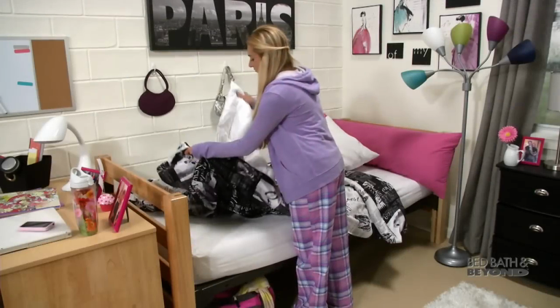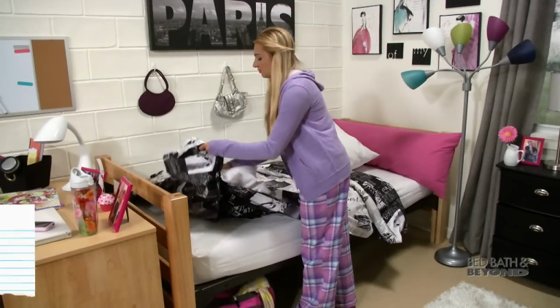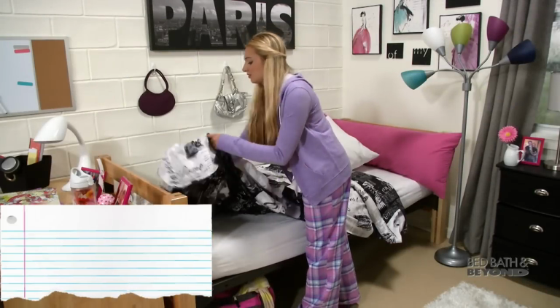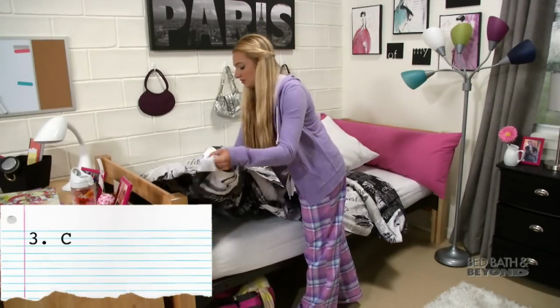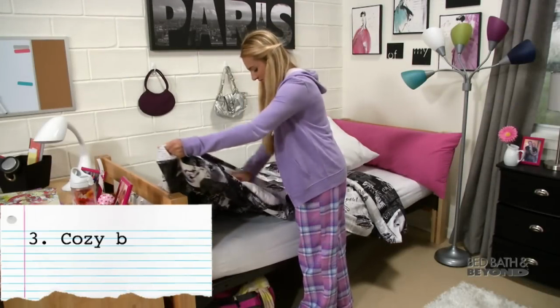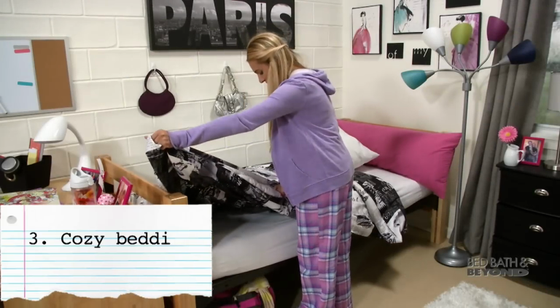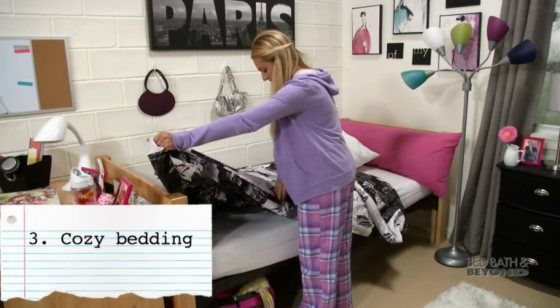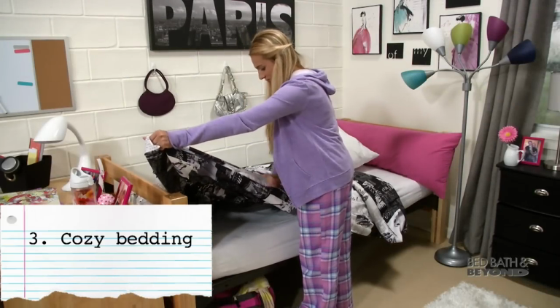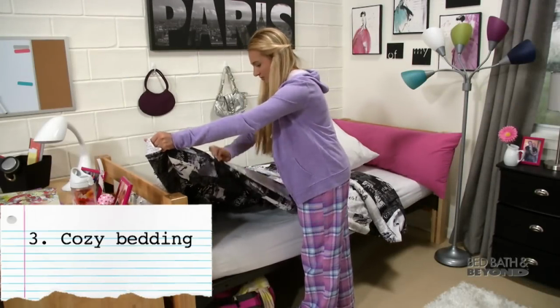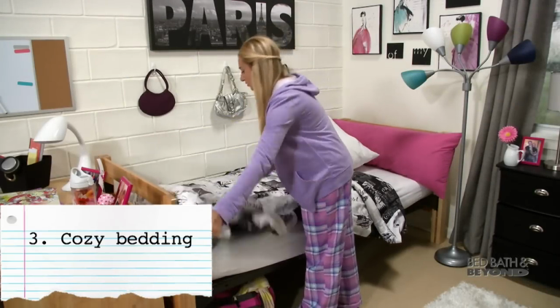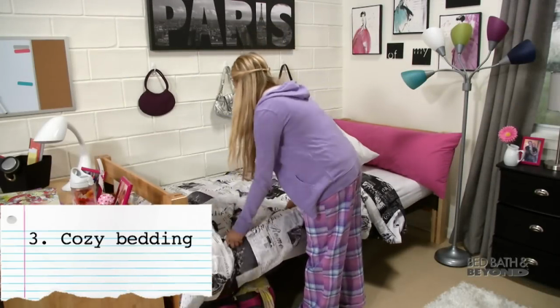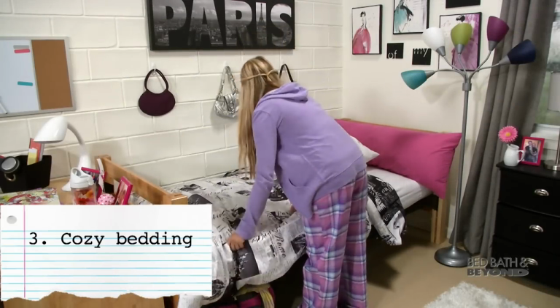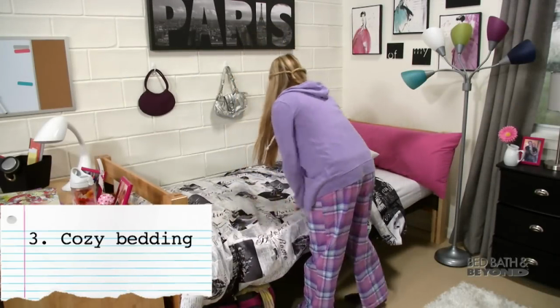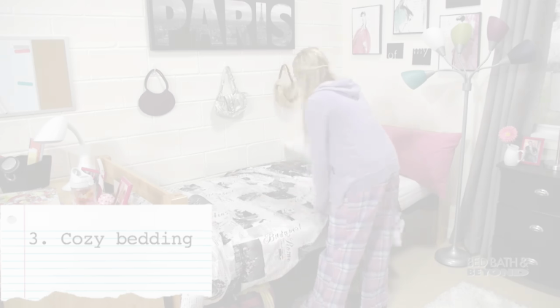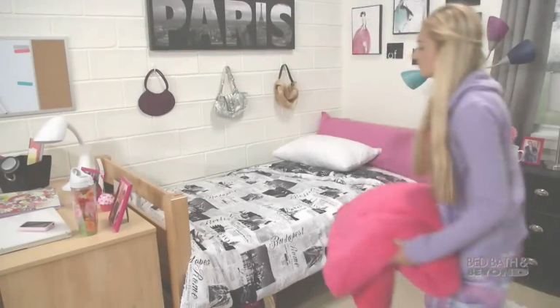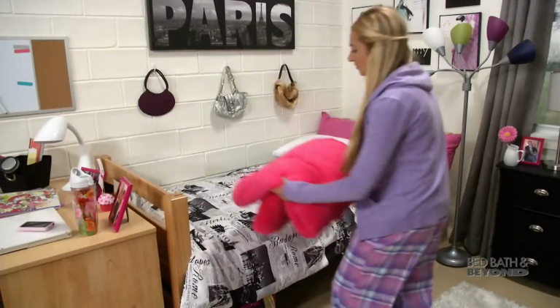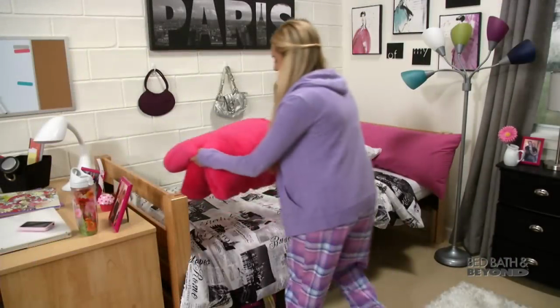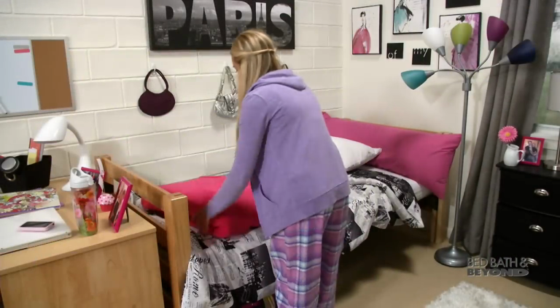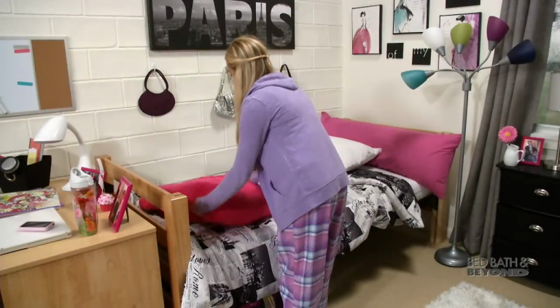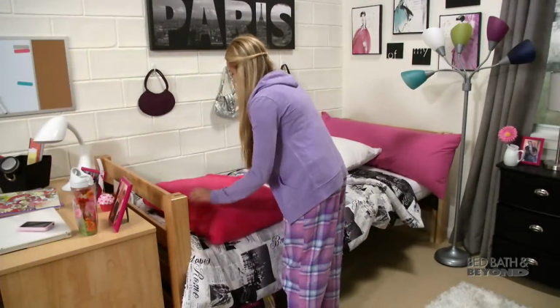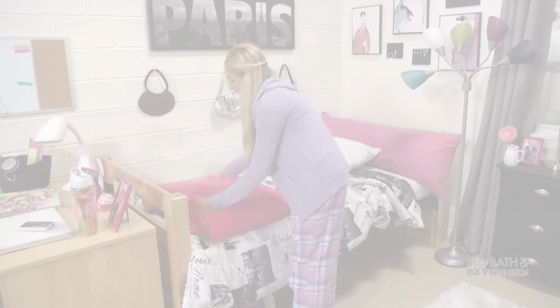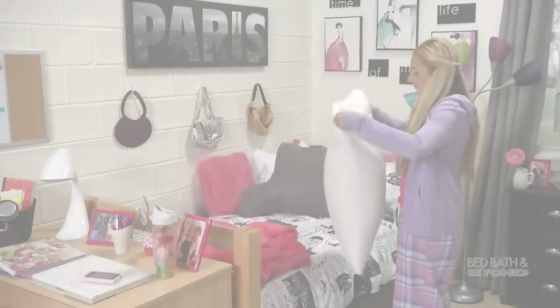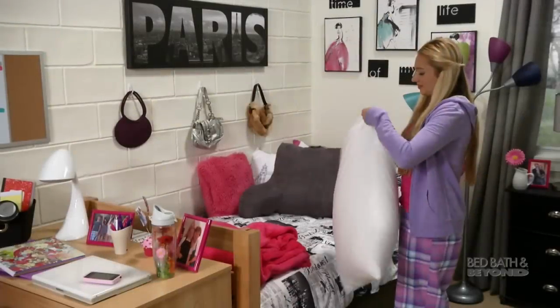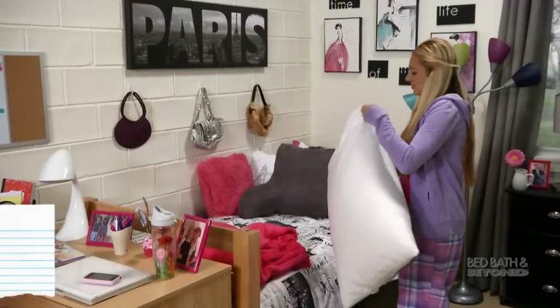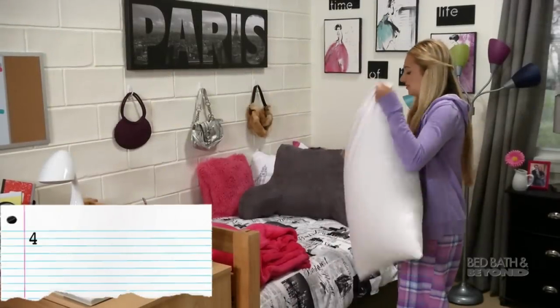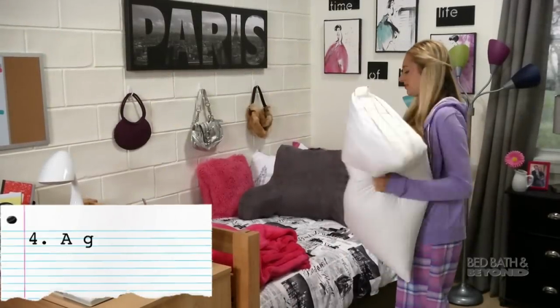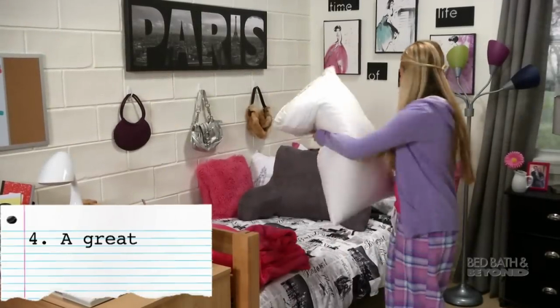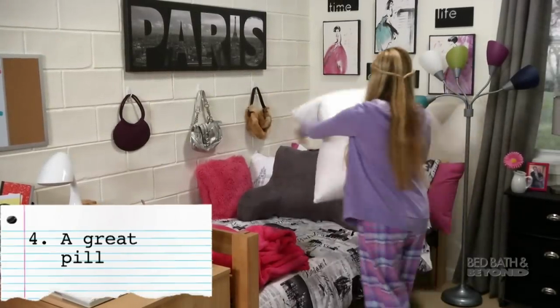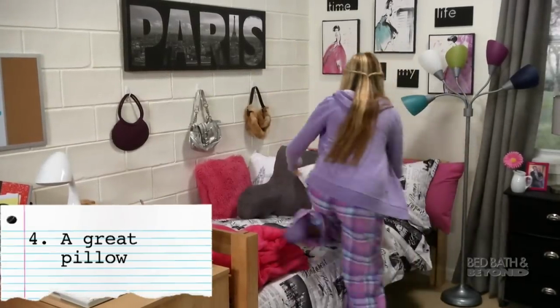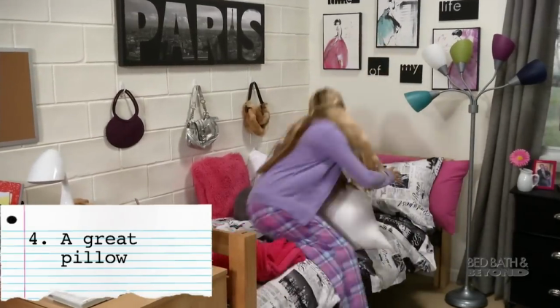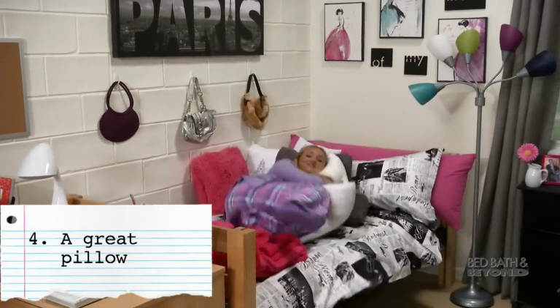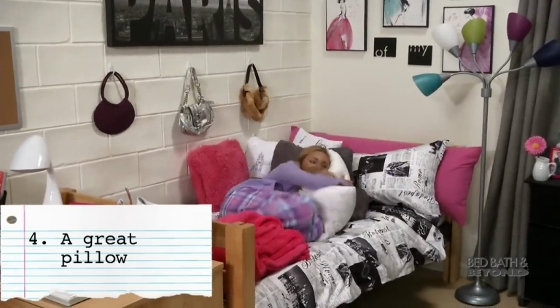Get cuddly with a down comforter inside a duvet cover and add a fleece throw. Don't forget a squishy new pillow — leave the old one at home for when you visit.